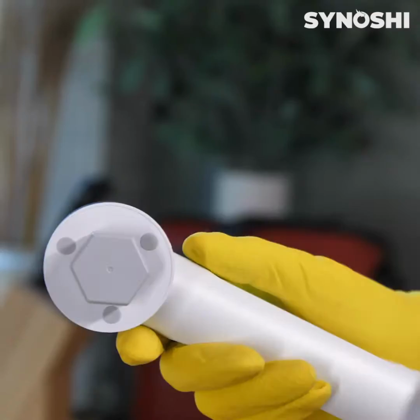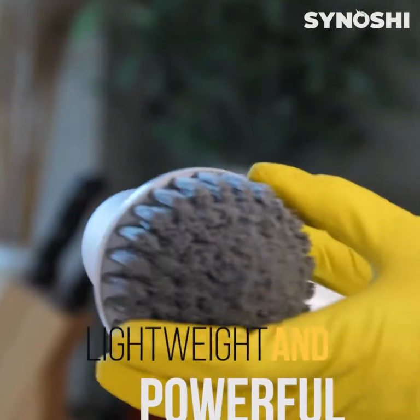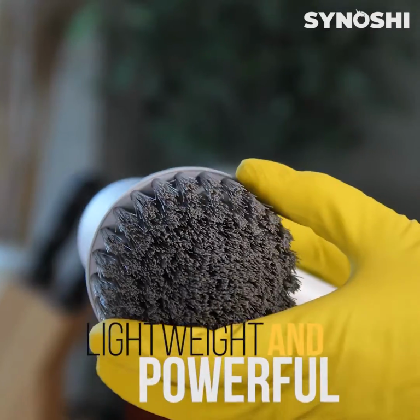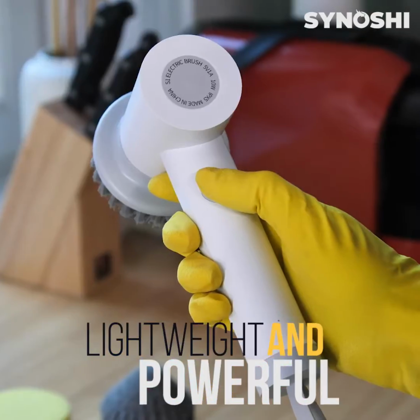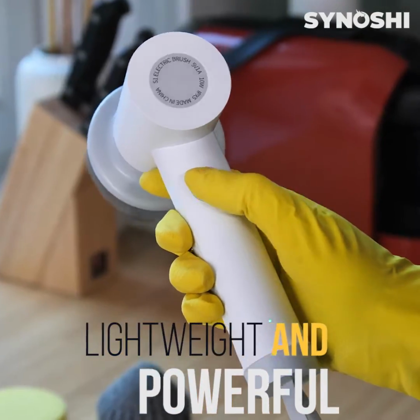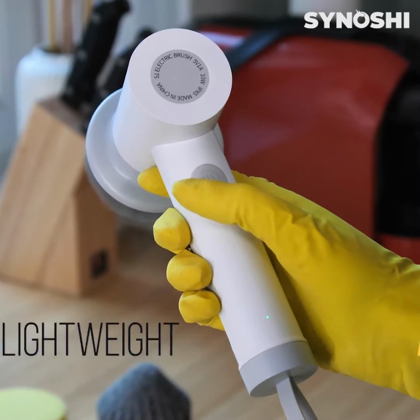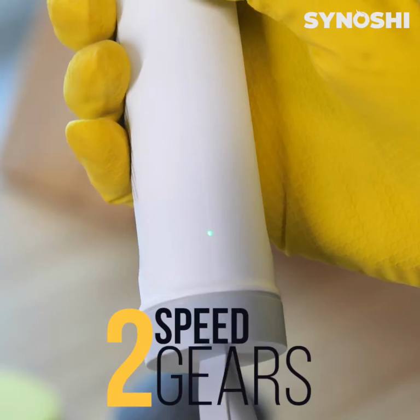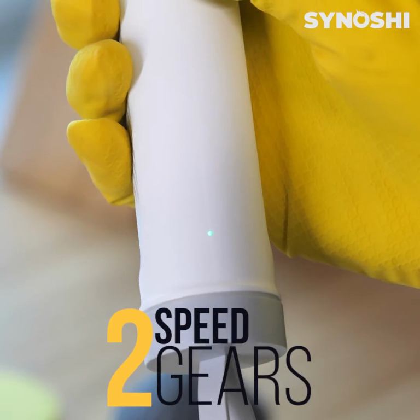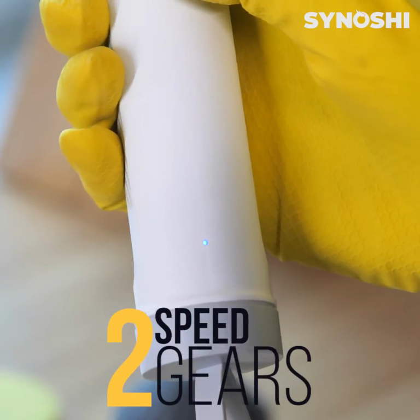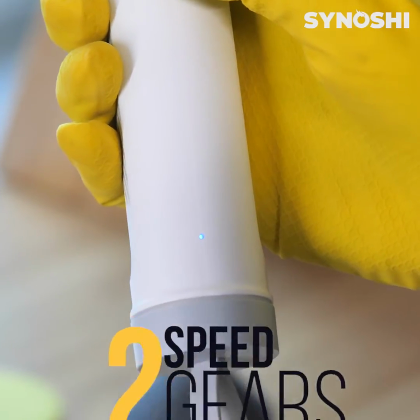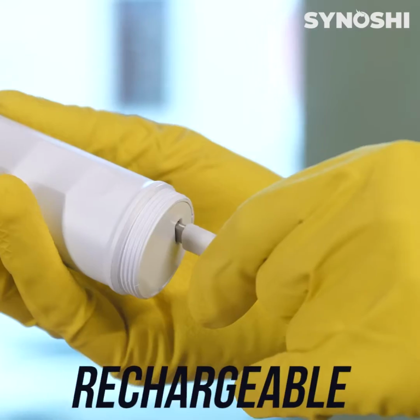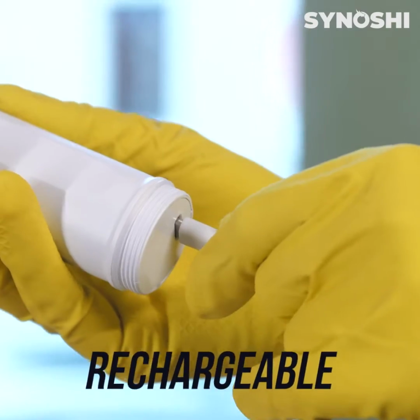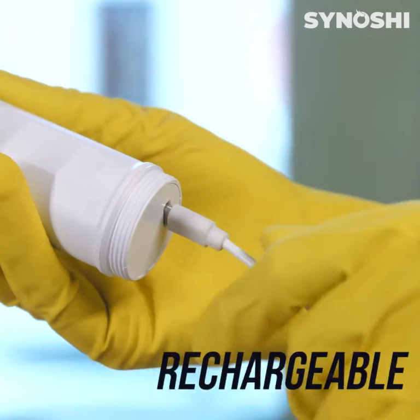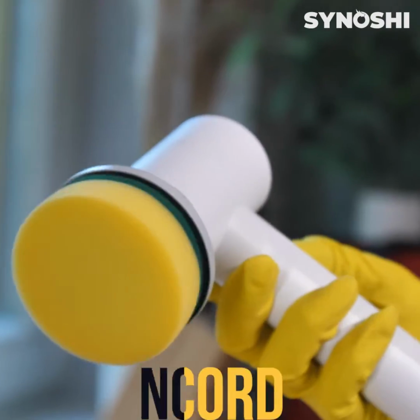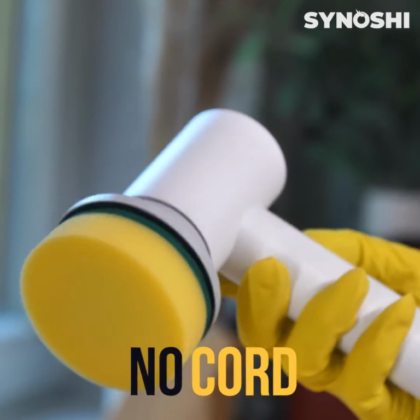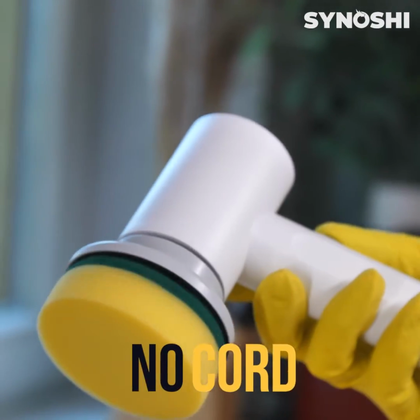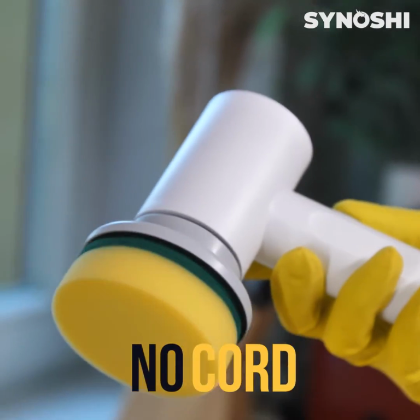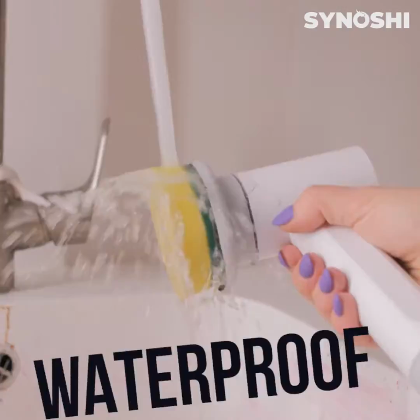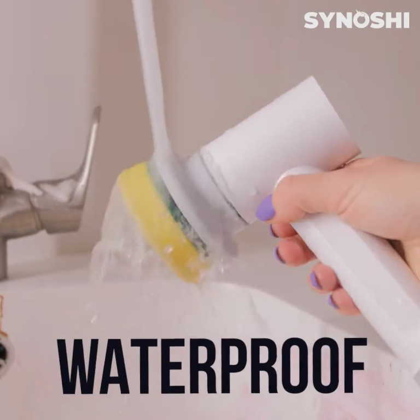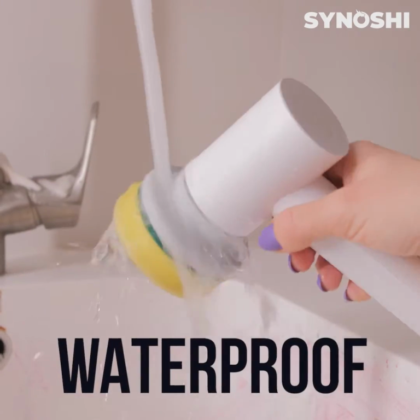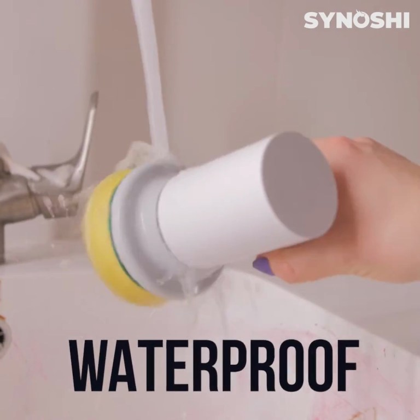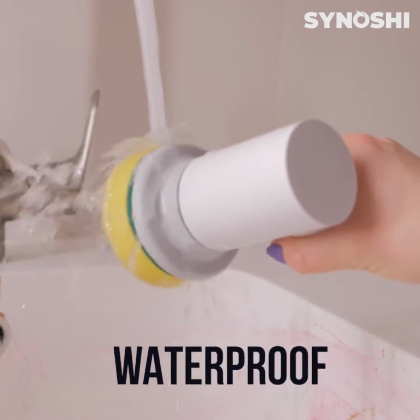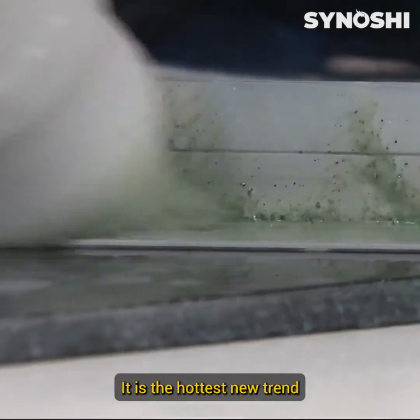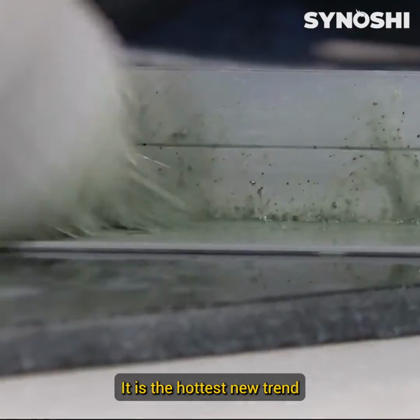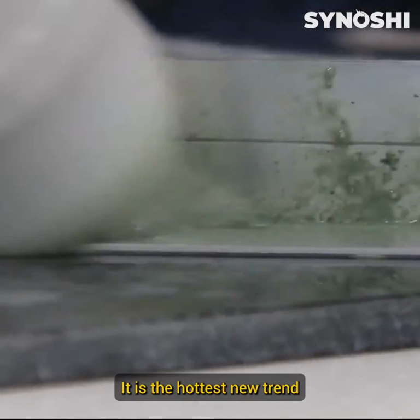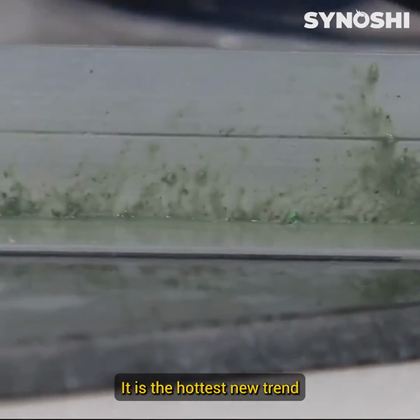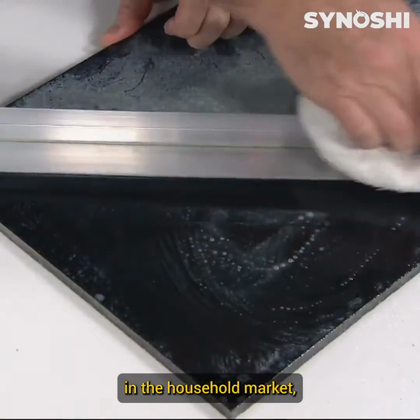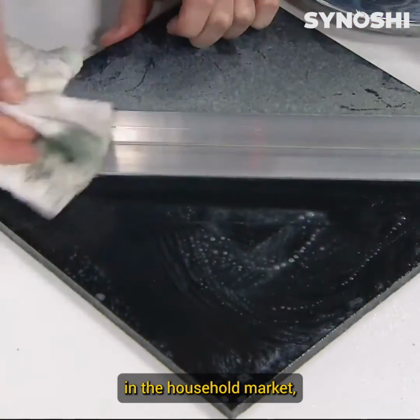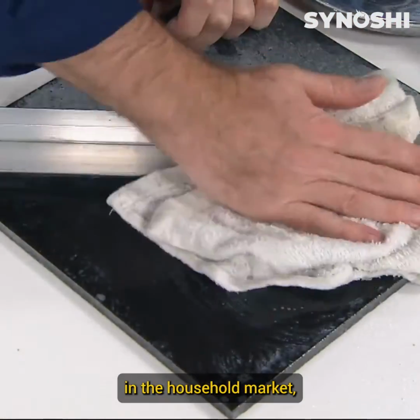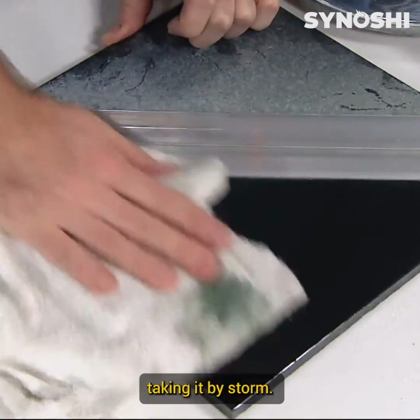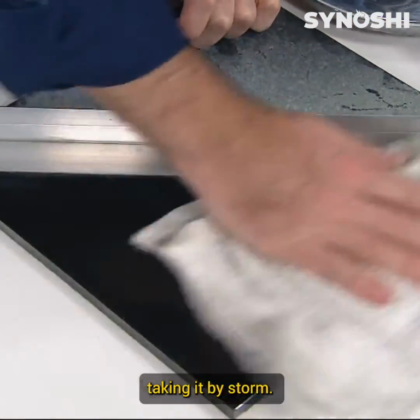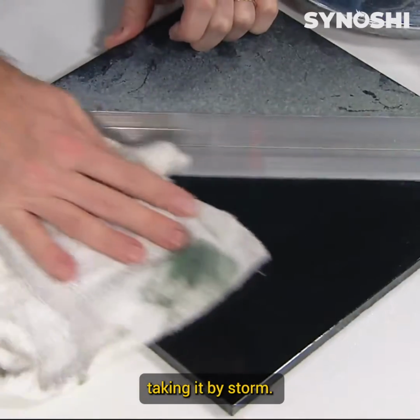The device is lightweight and powerful, has two speed gears, is rechargeable, has no cord to be tangled up in, and is waterproof. It is the hottest new trend in the household market, taking it by storm.